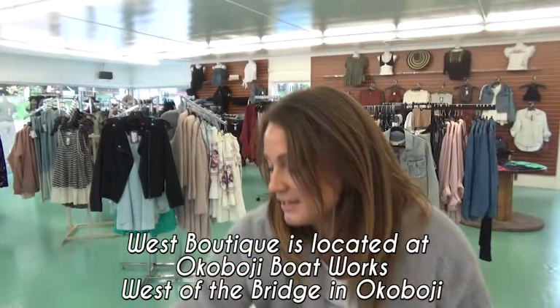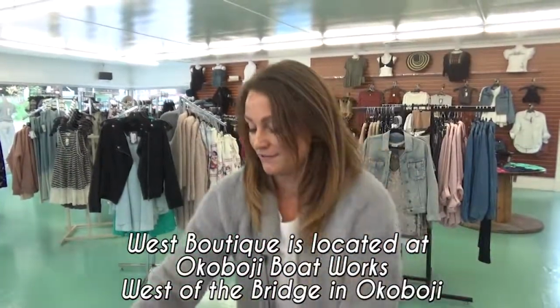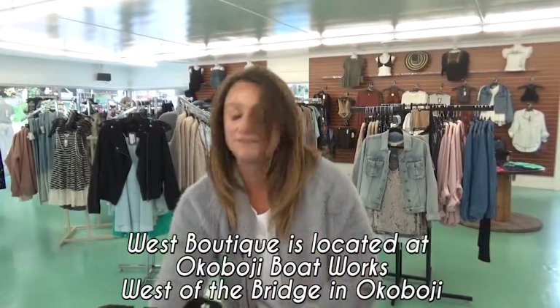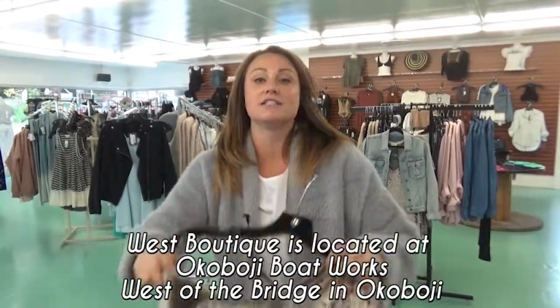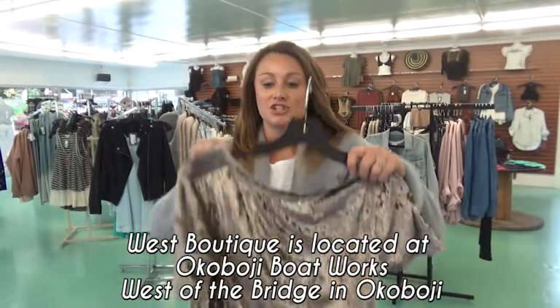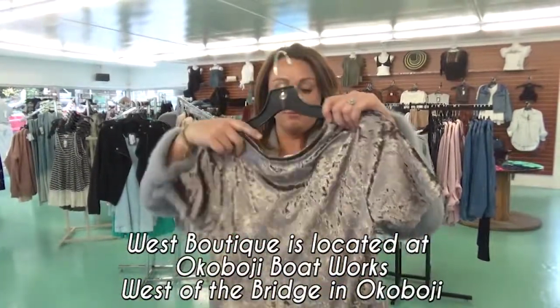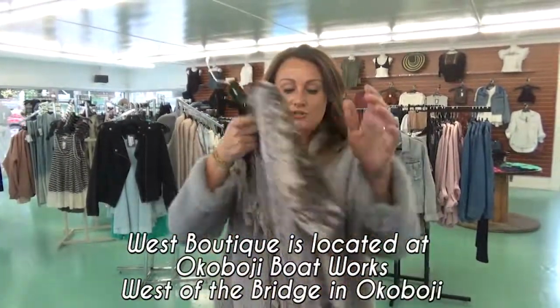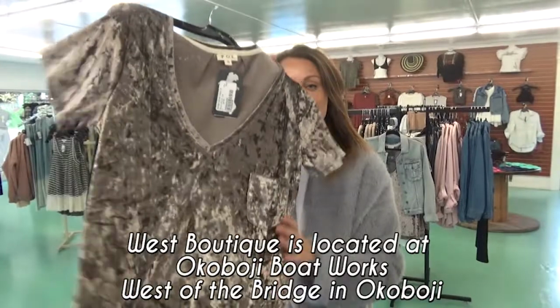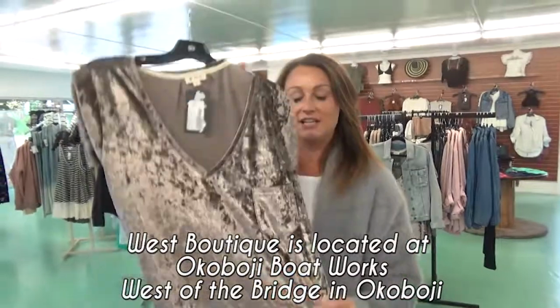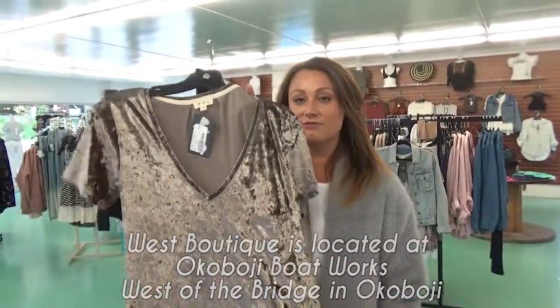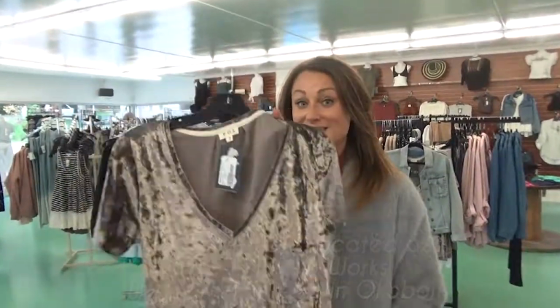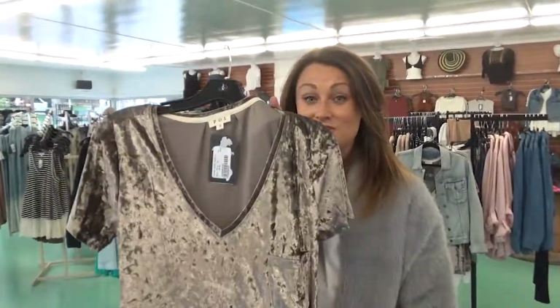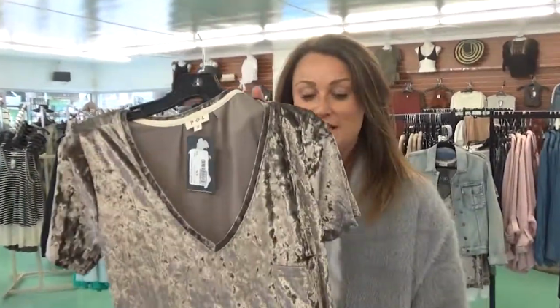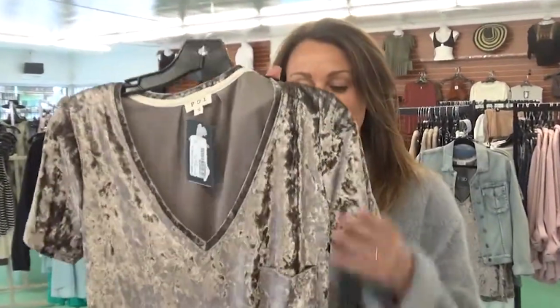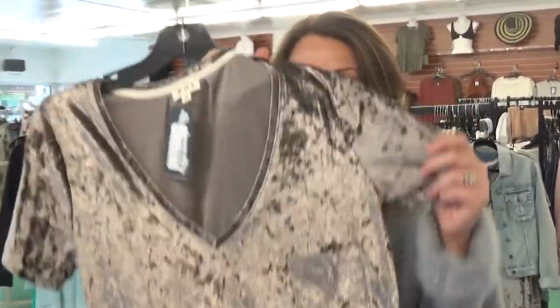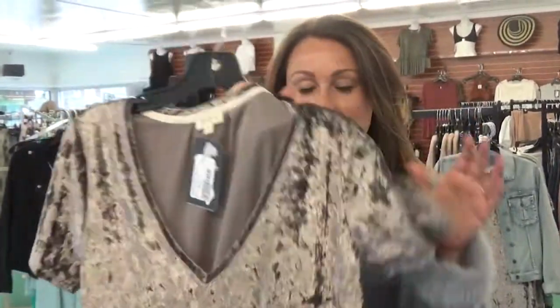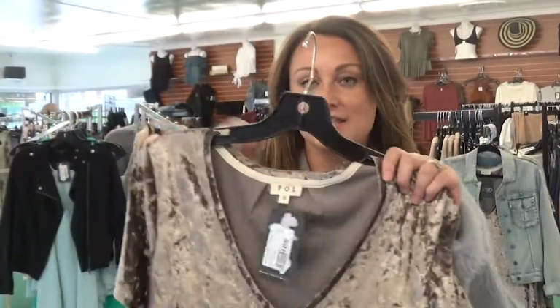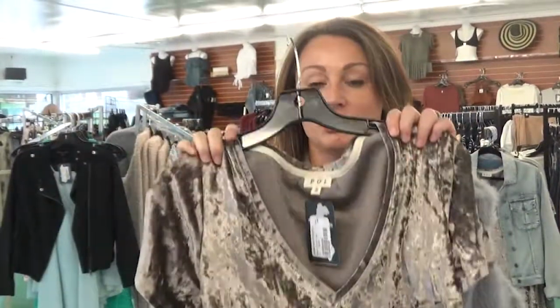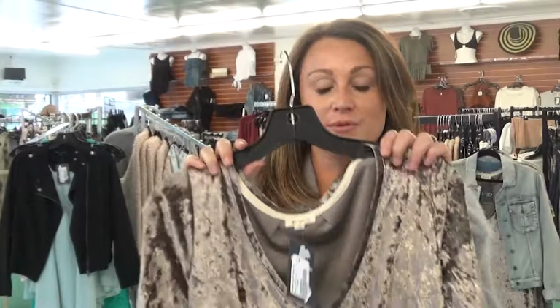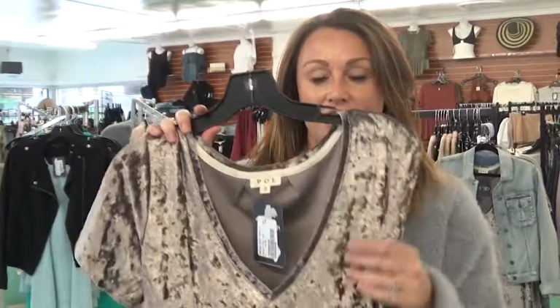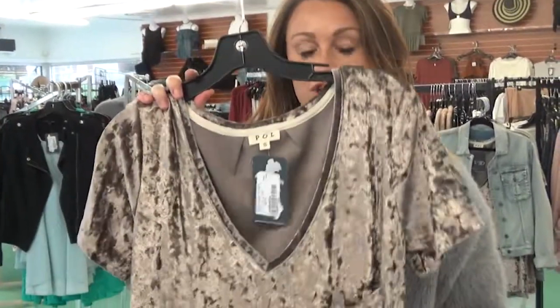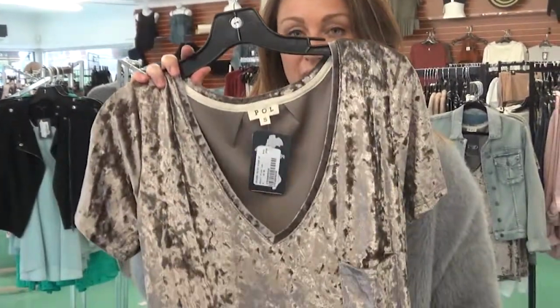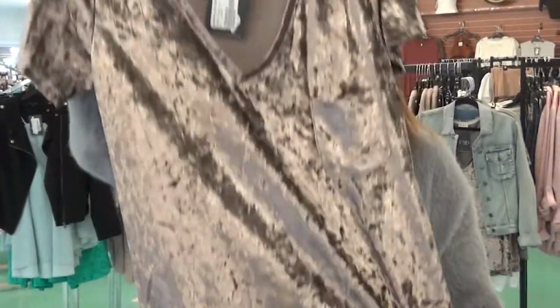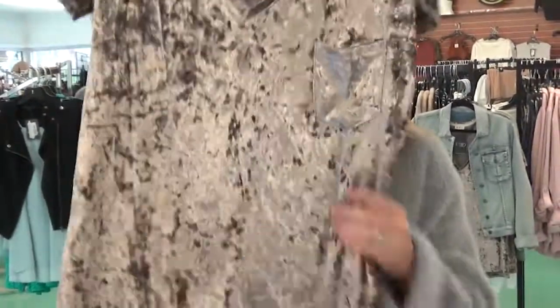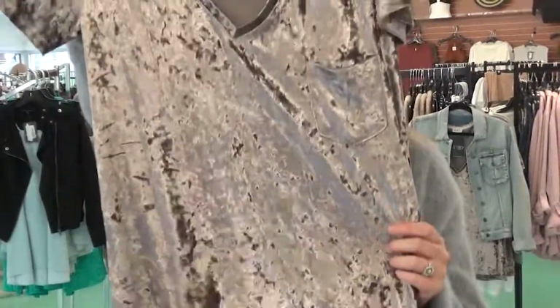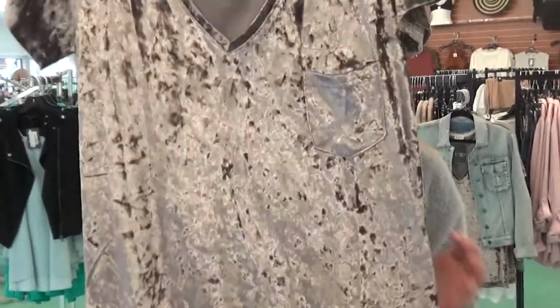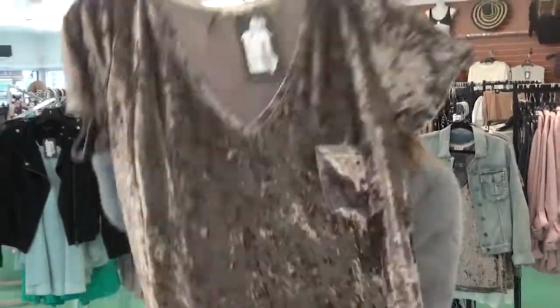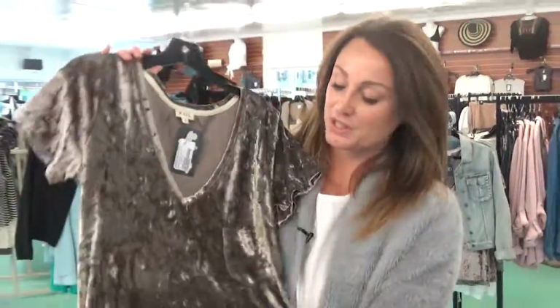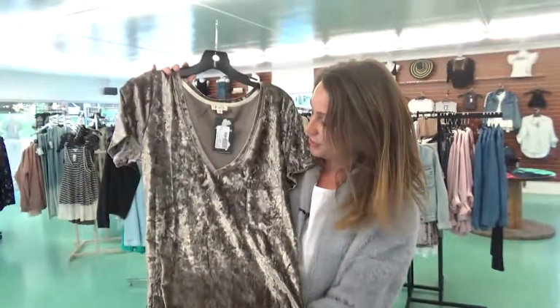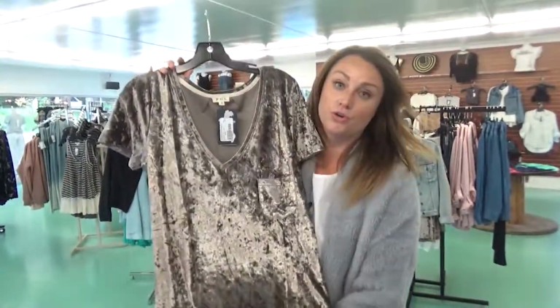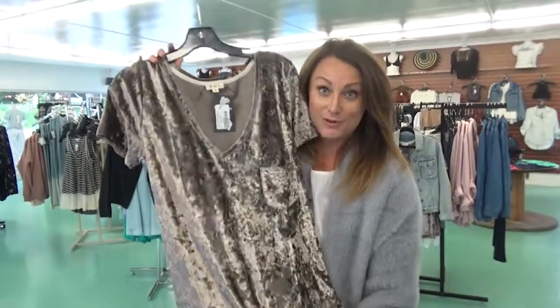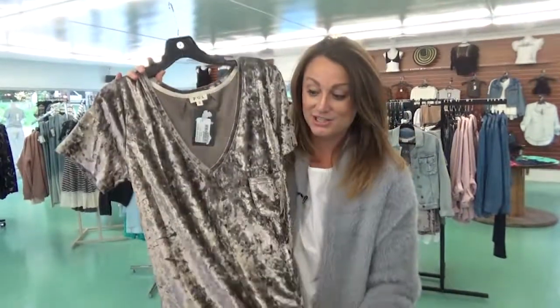Another fun fall texture — we're going to do the crushed velvet again this season, just like last year. I love this crushed velvet play on a traditional pocket tee, really flowy body. This color is really cool, and we have it in black too.